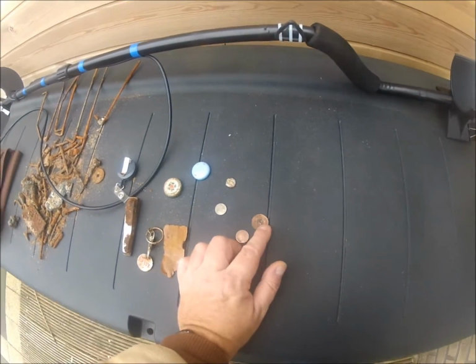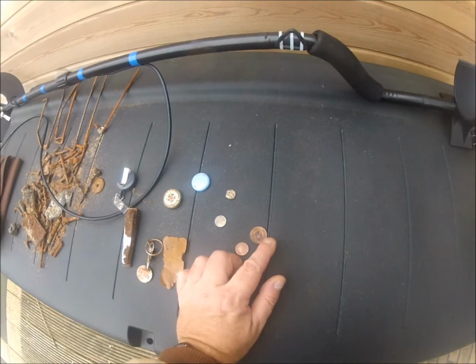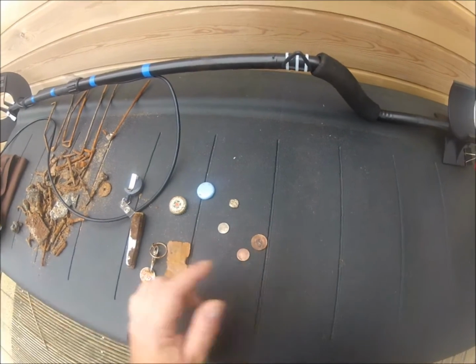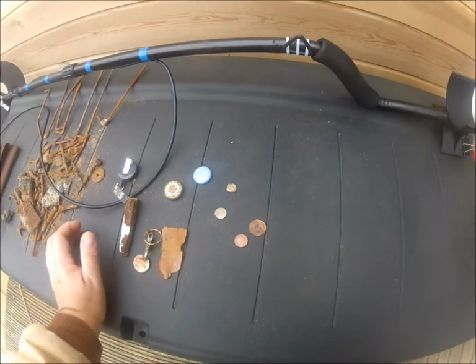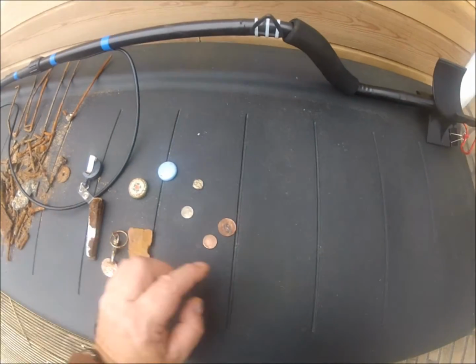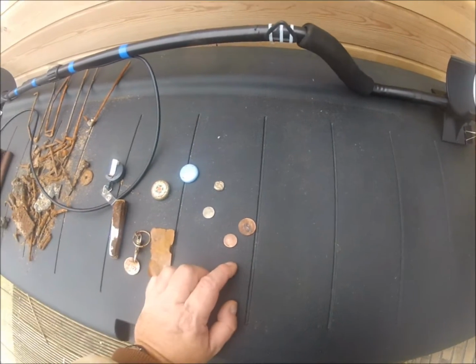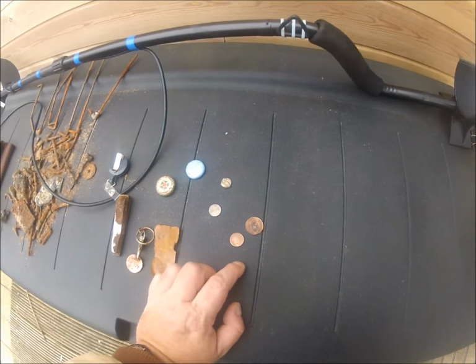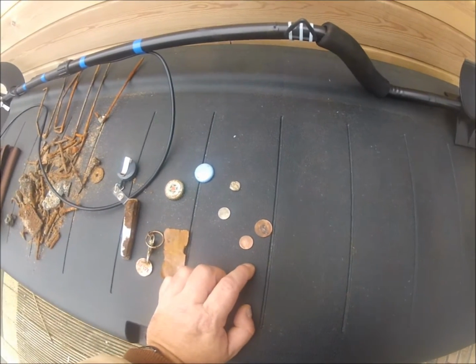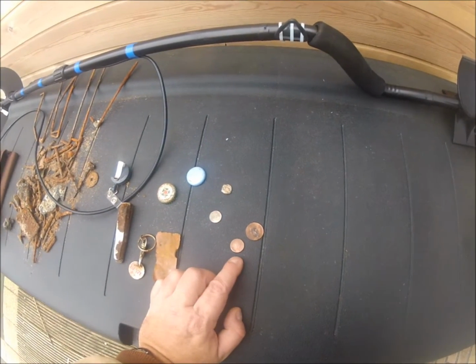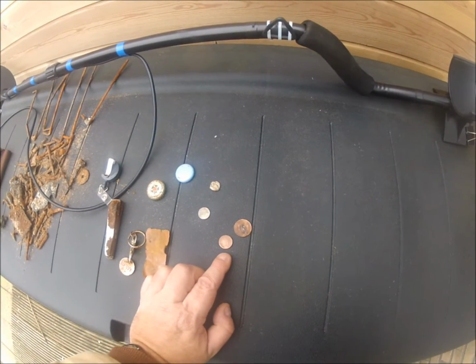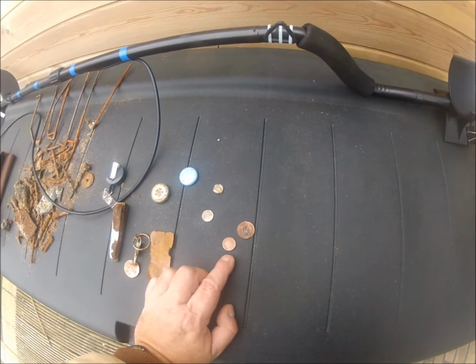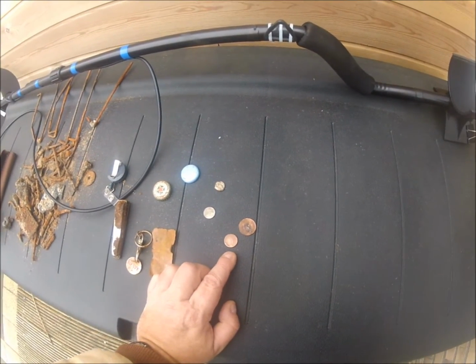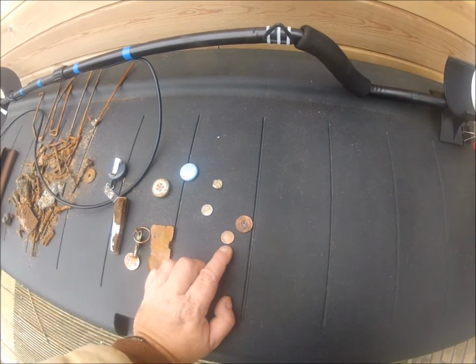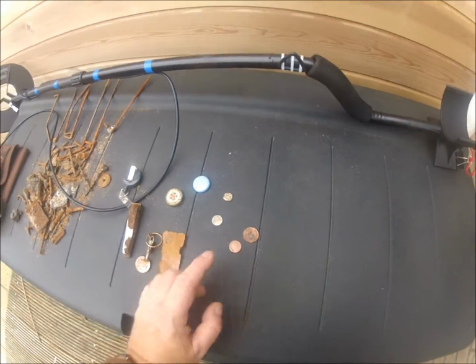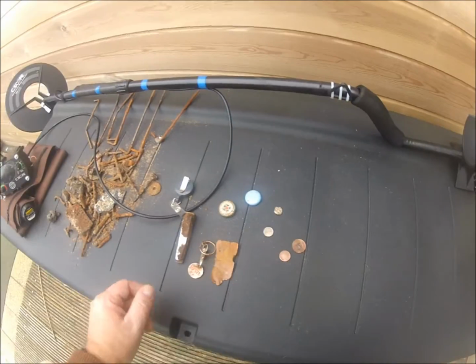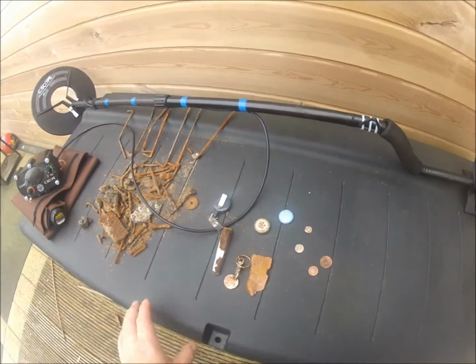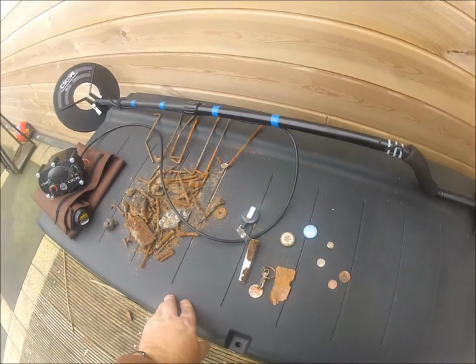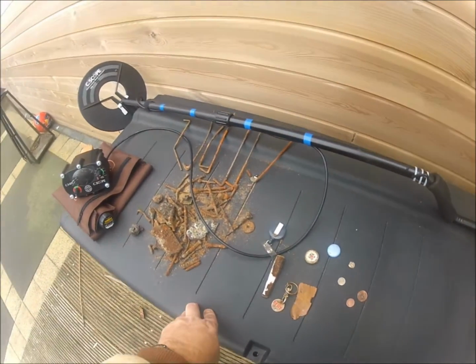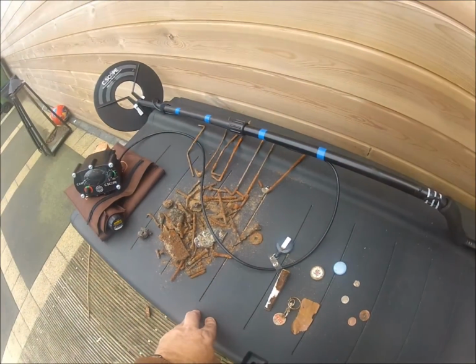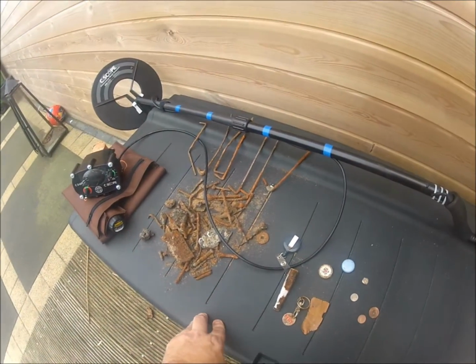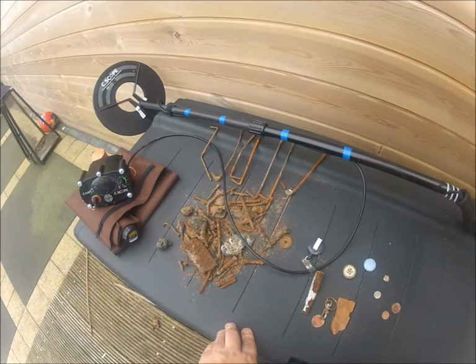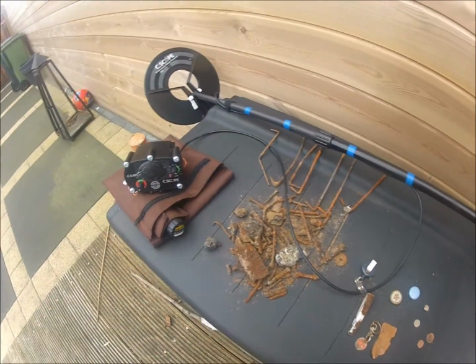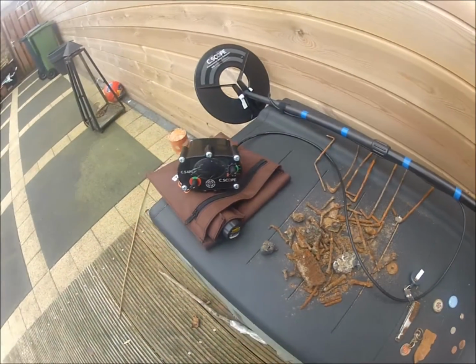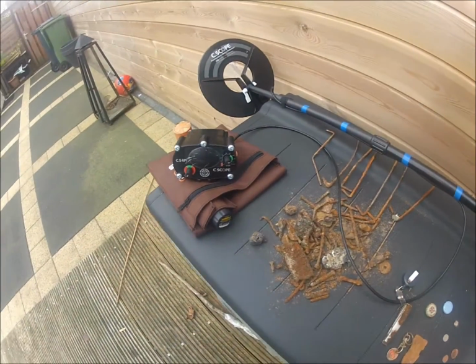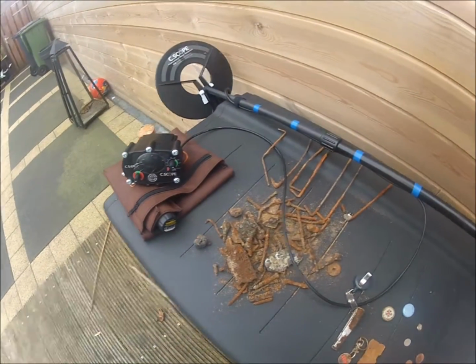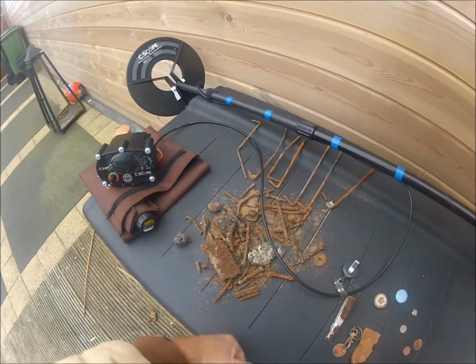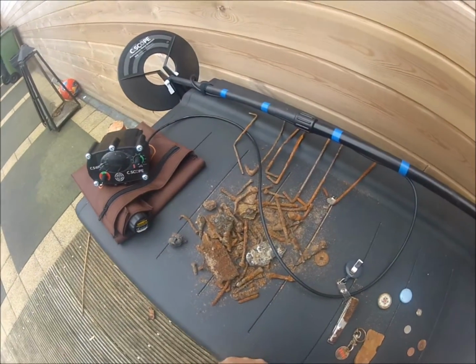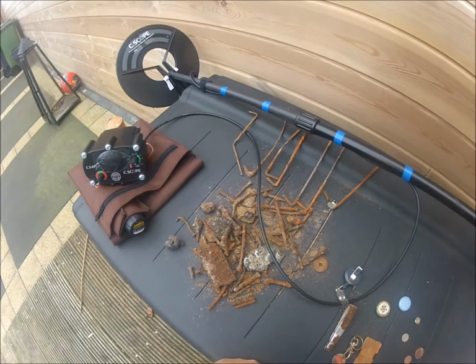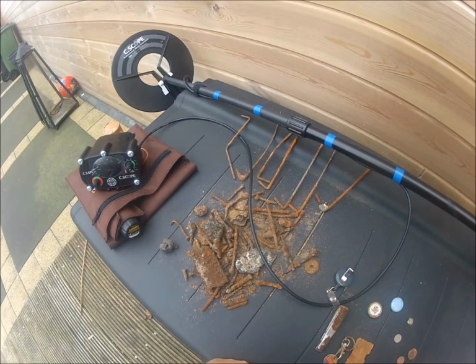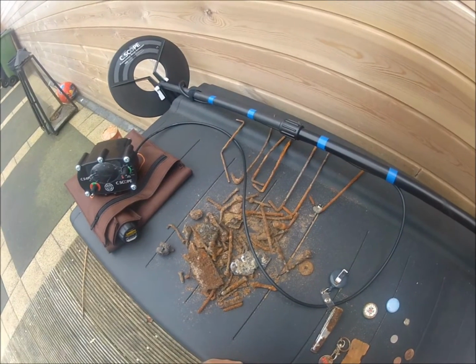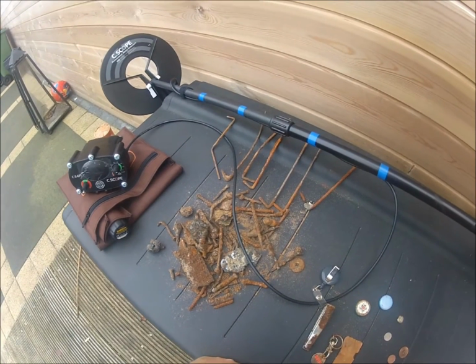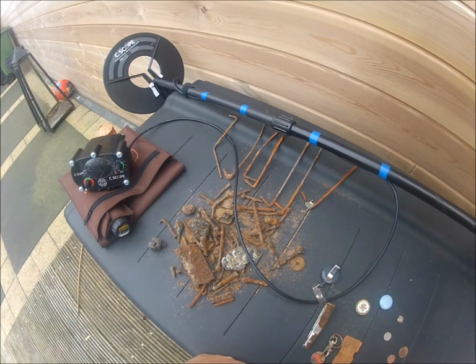And a 2 cent euro coin and a 5 cent coin. Normally I don't find these coins with the Sovereign, but this machine picks up everything. I really like the machine, but you have to get used to digging so much iron.